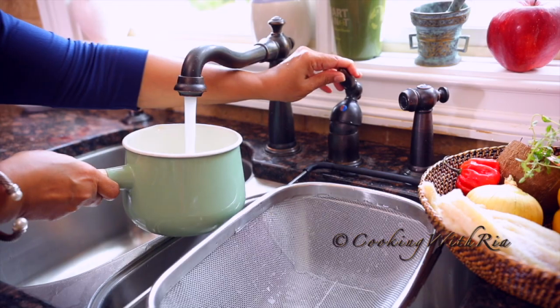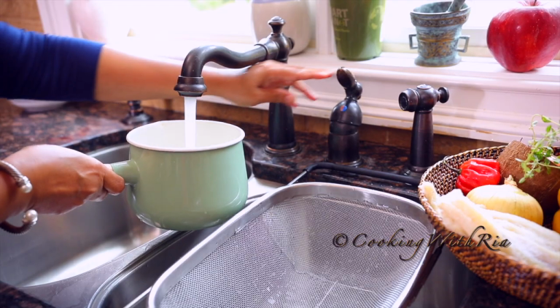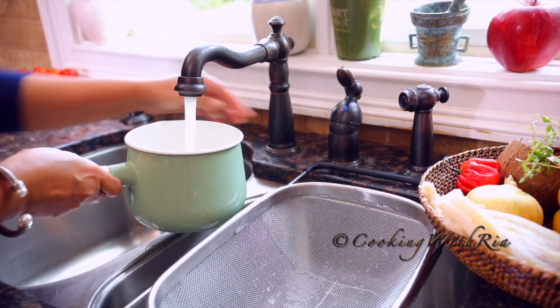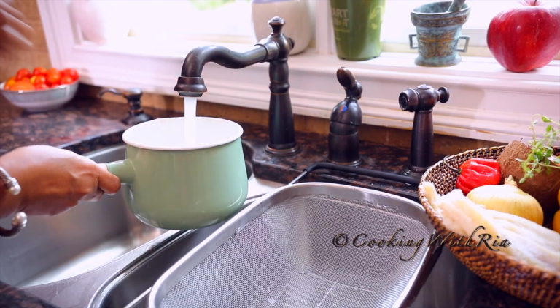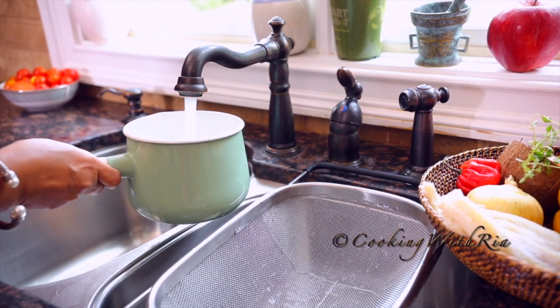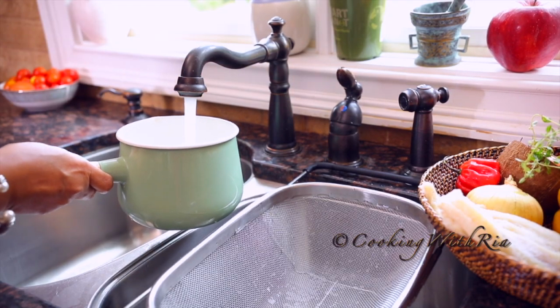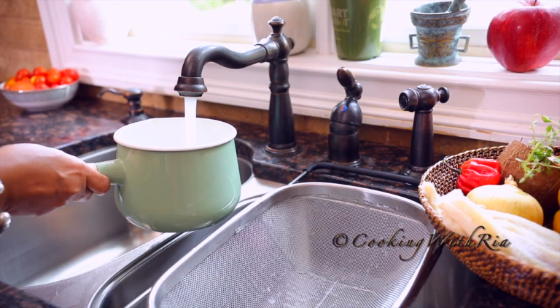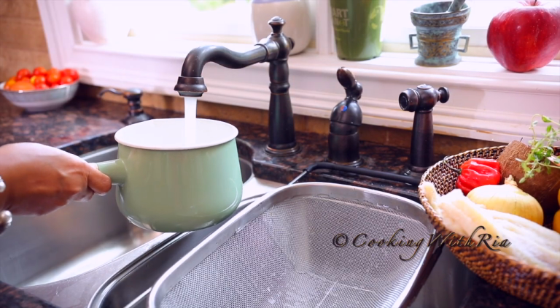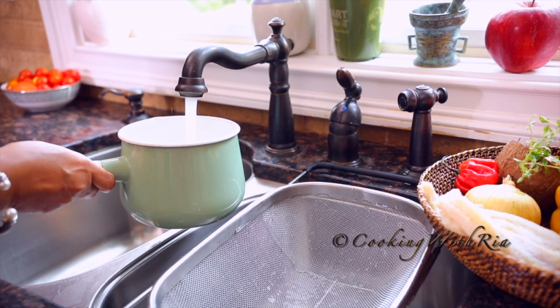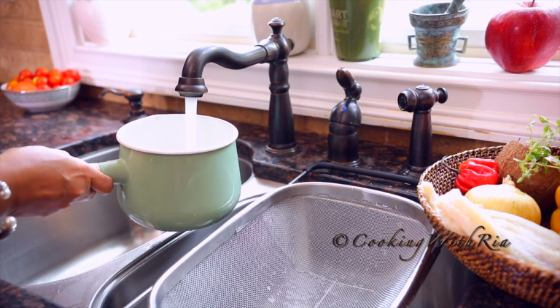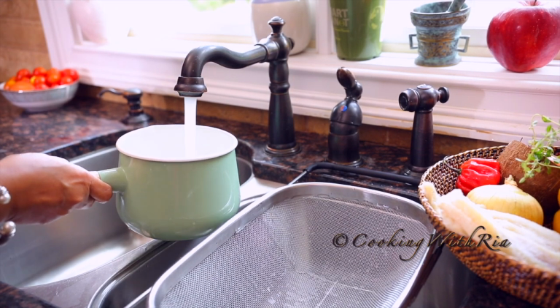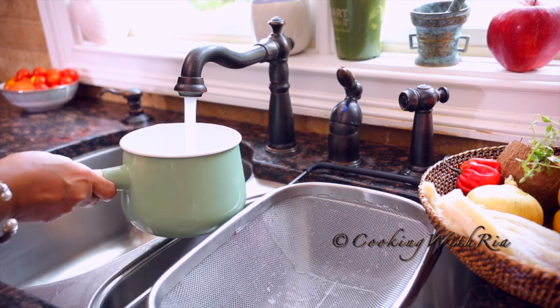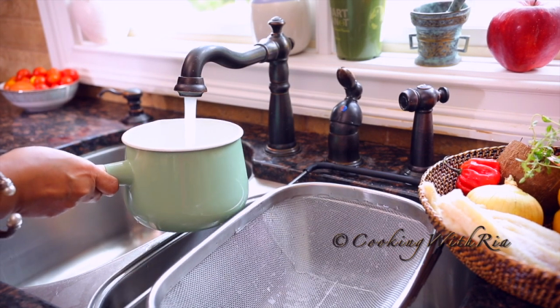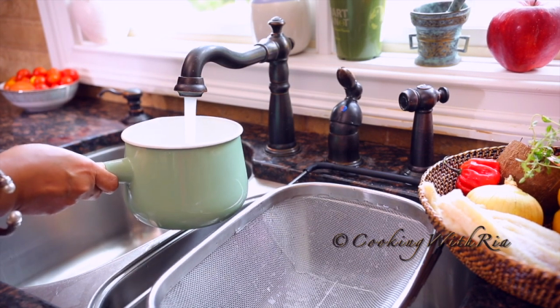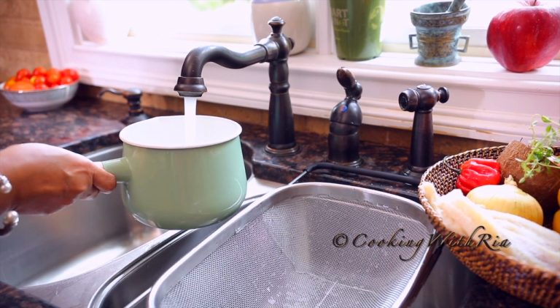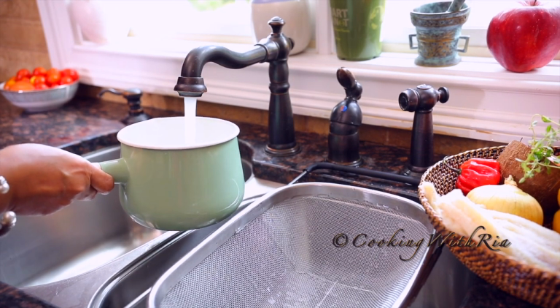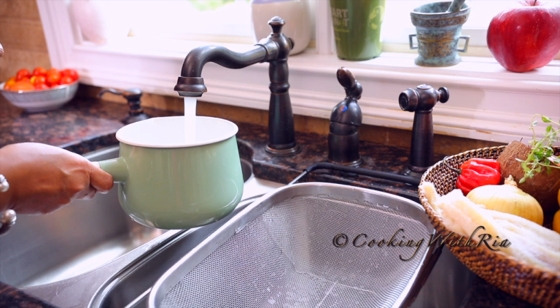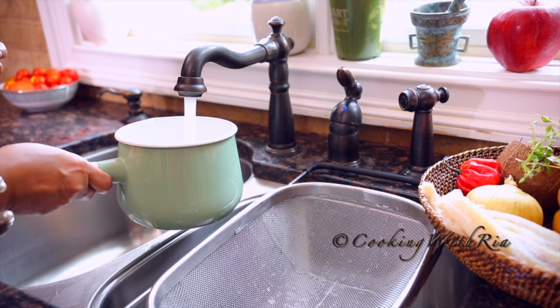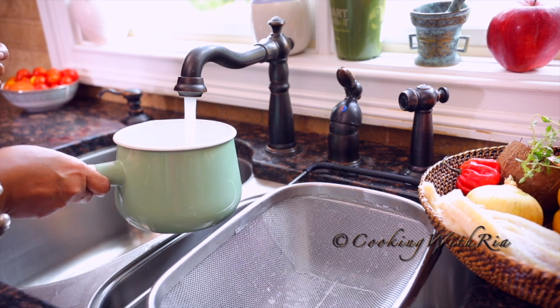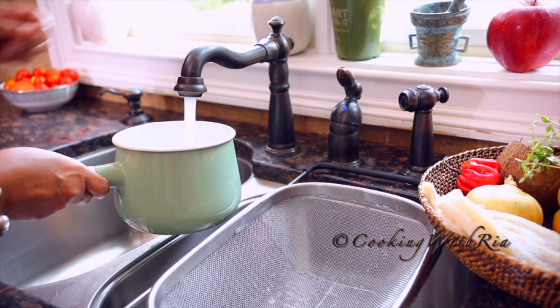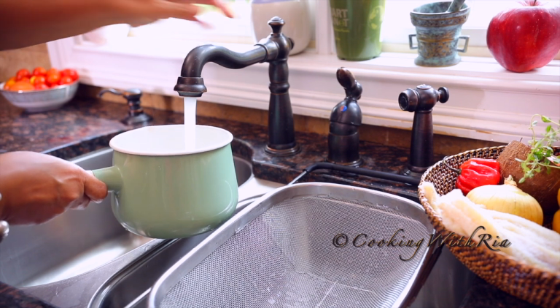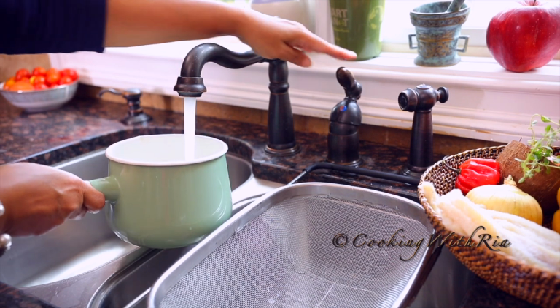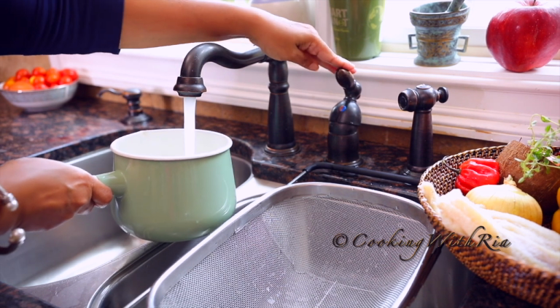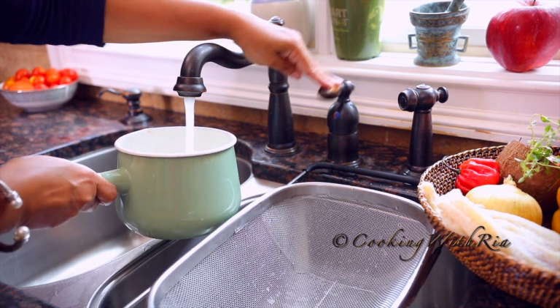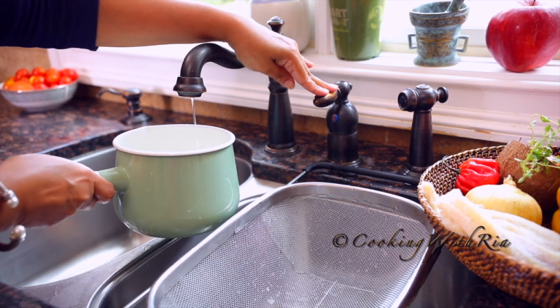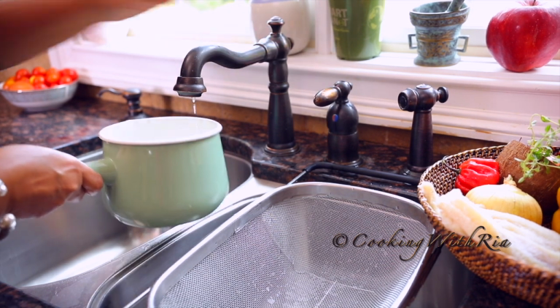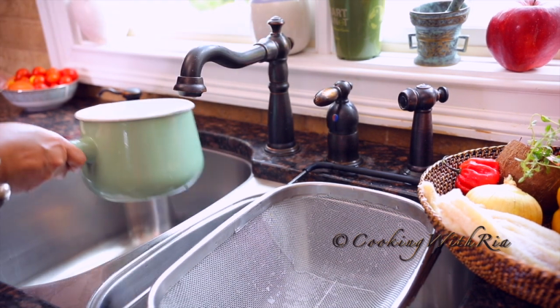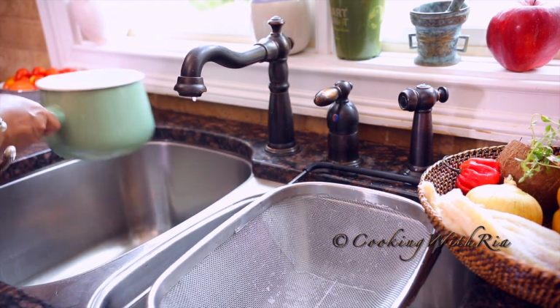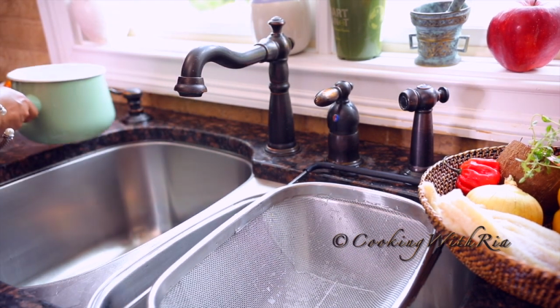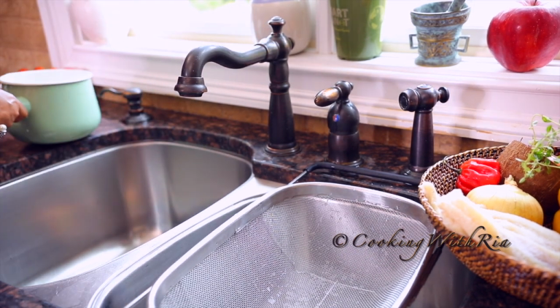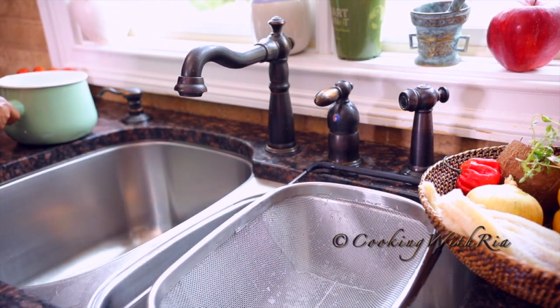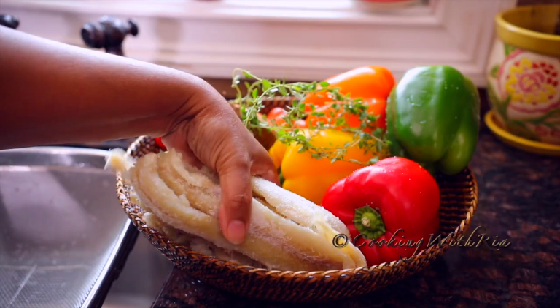First we'll fill a wide, deep pot up to the midway point with water. It's important to use a wide and deep pot because the water will overflow otherwise.